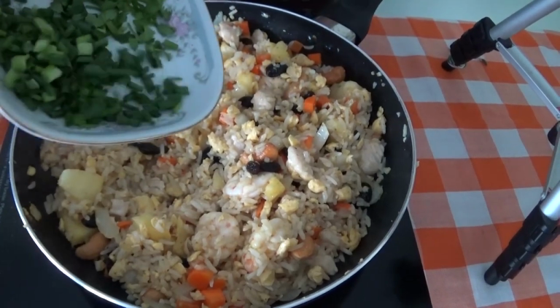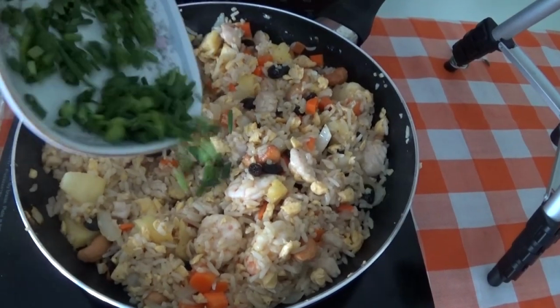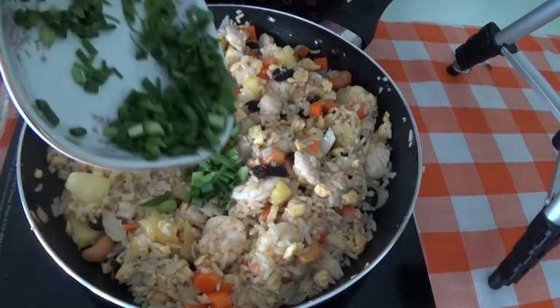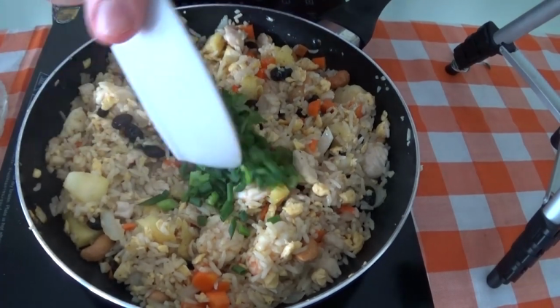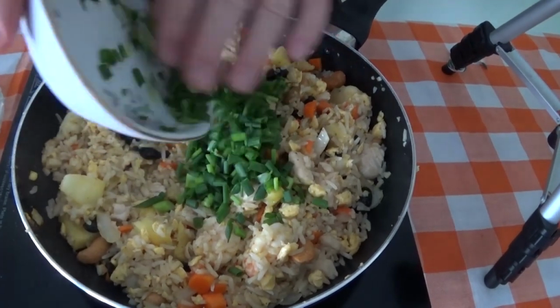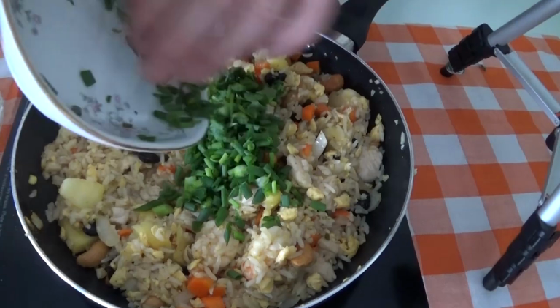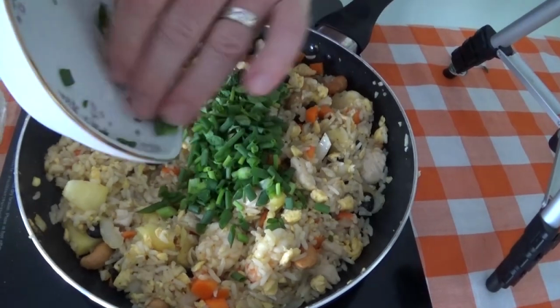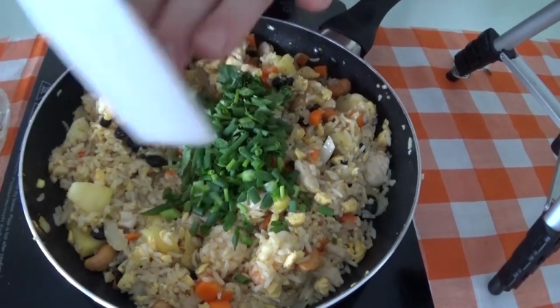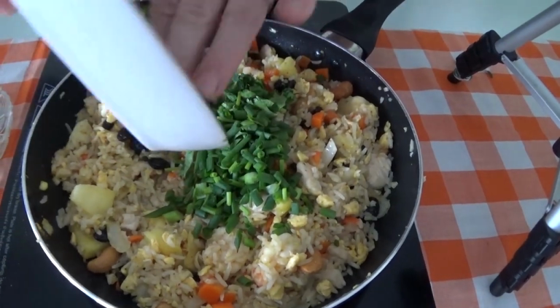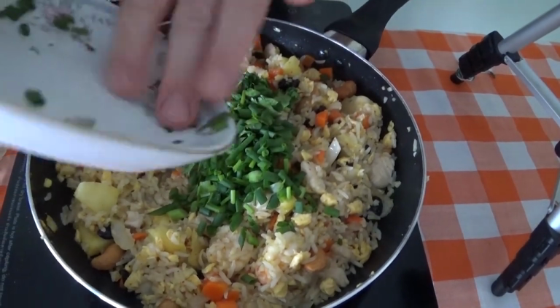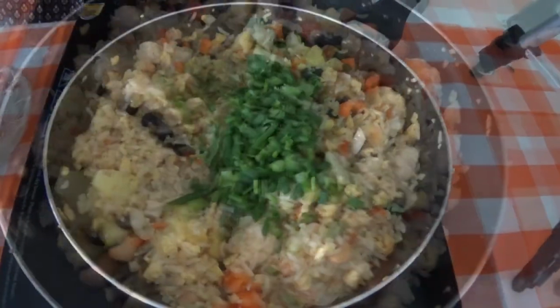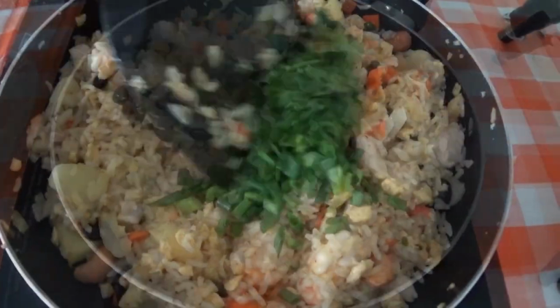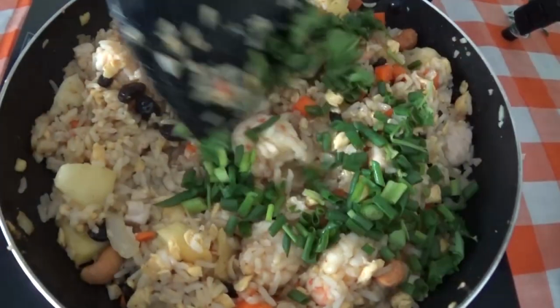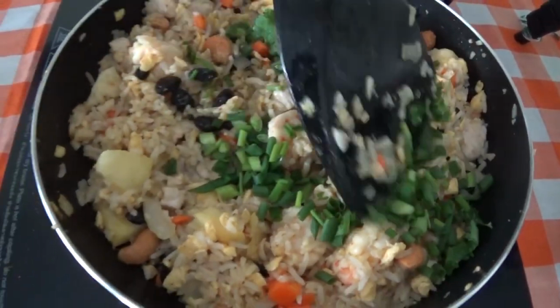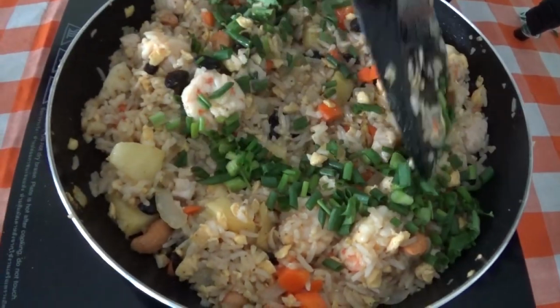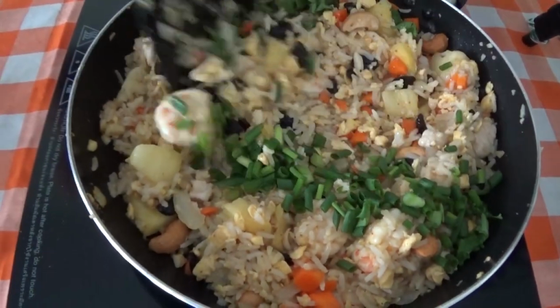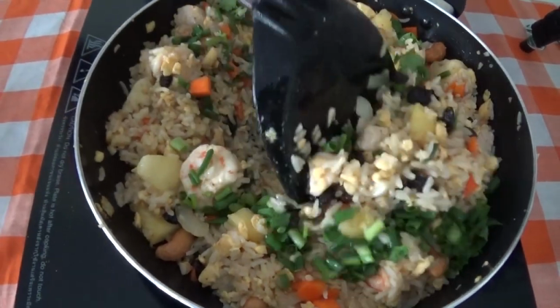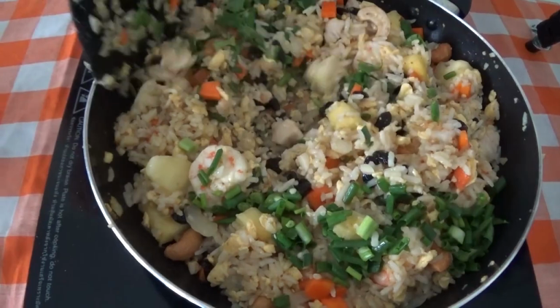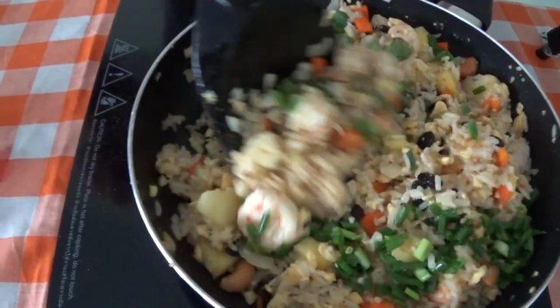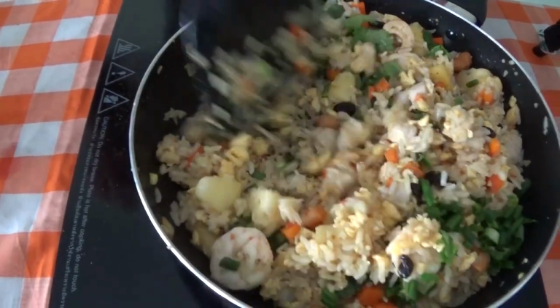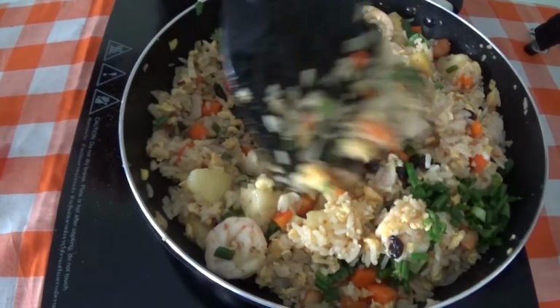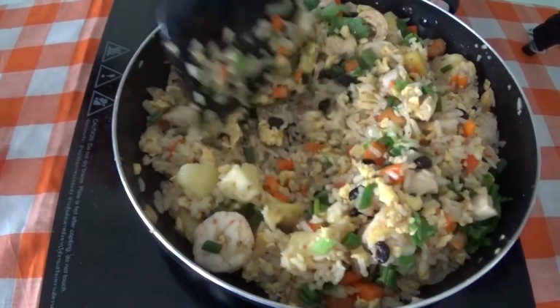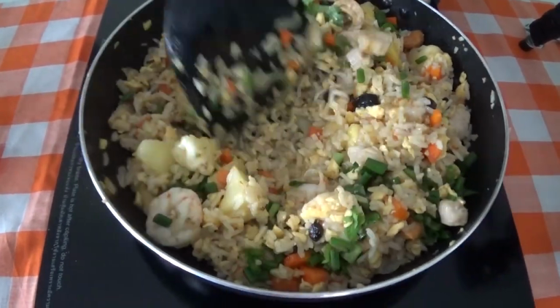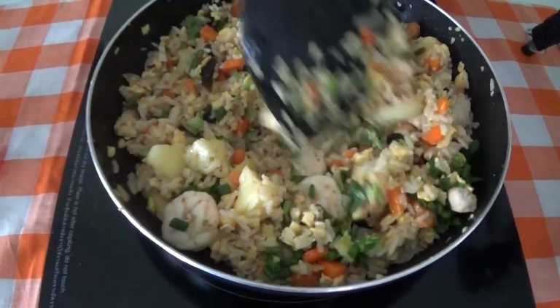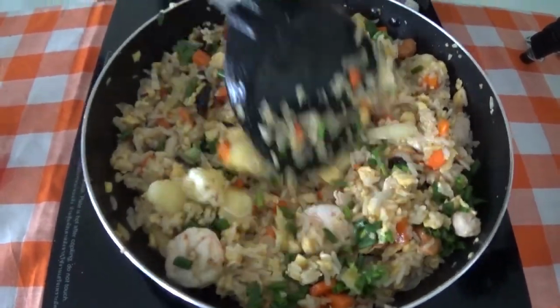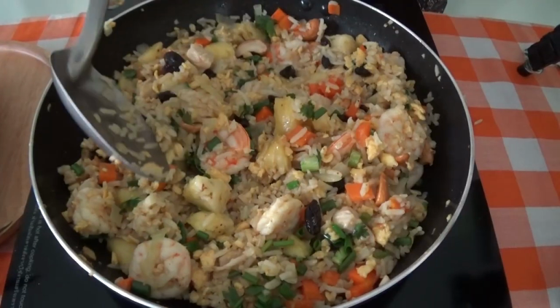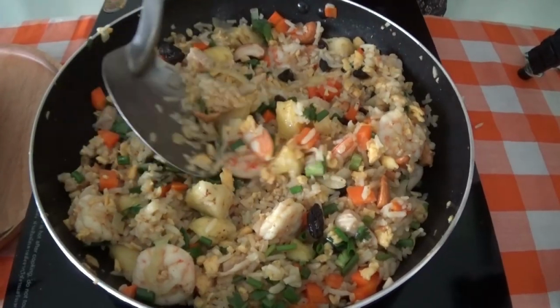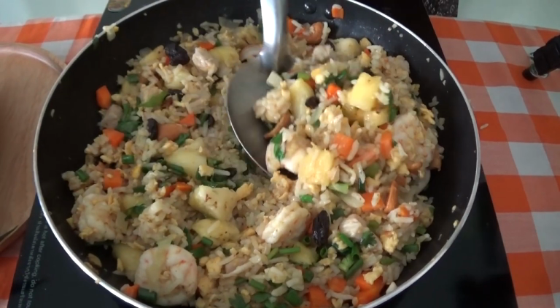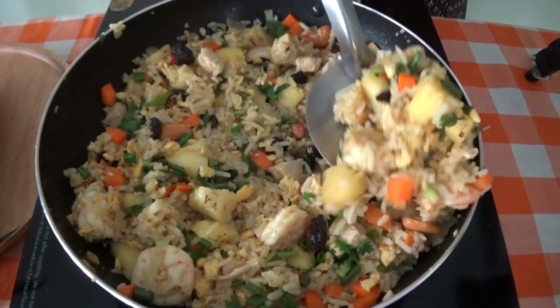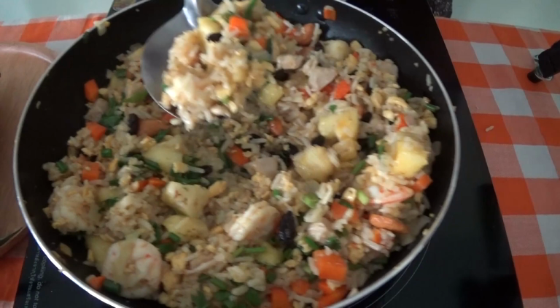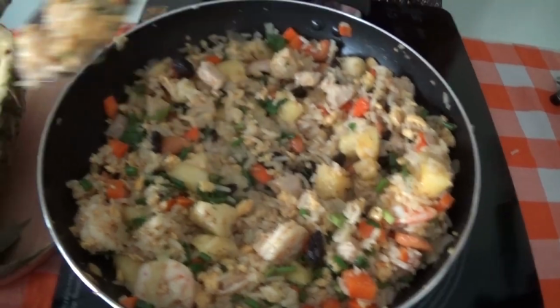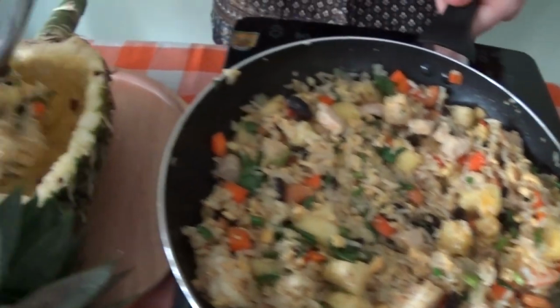Finally we can add in our chopped spring onions and stir them around for a quick minute. Ready to serve up into the pineapple.